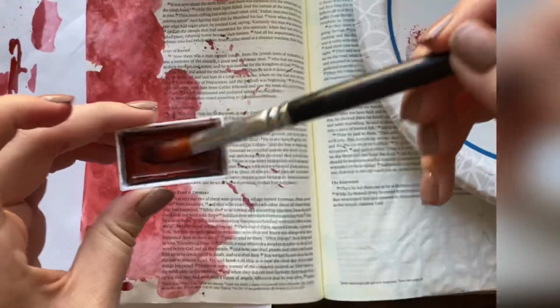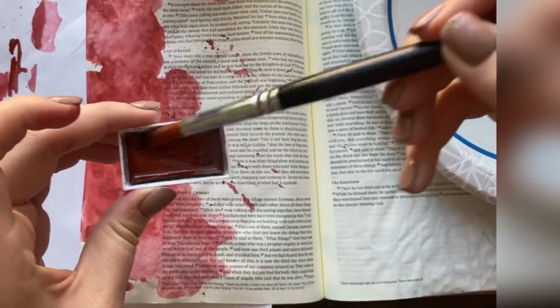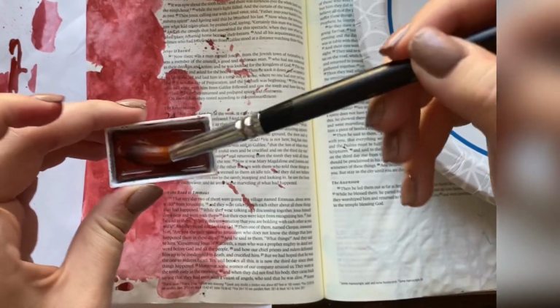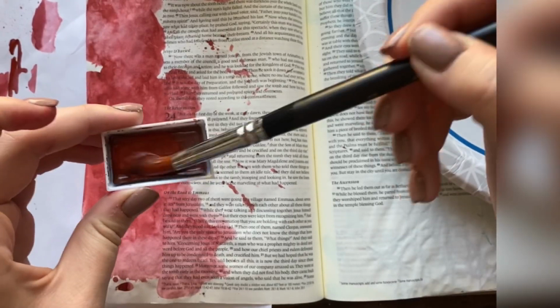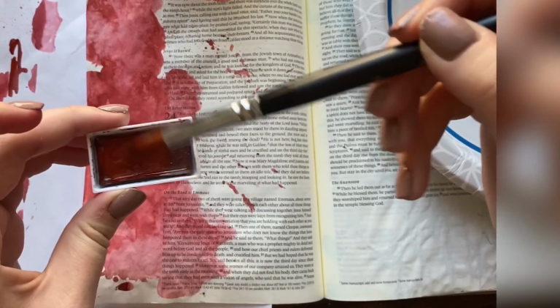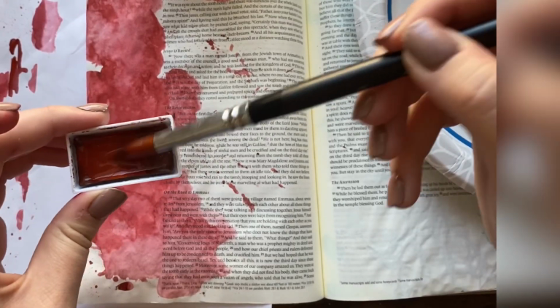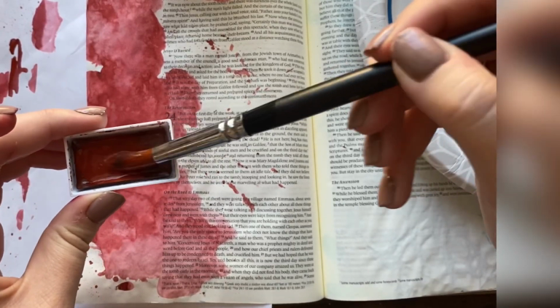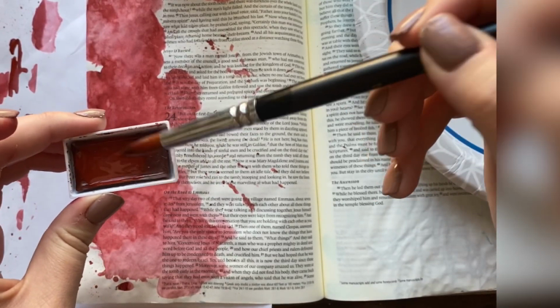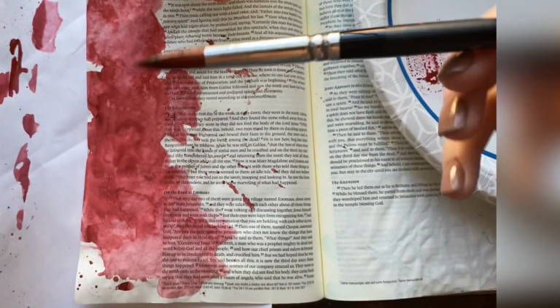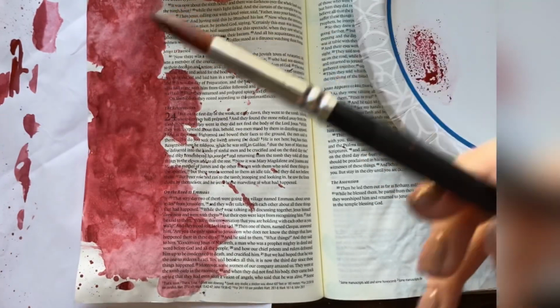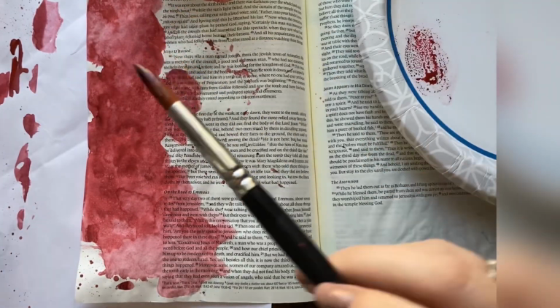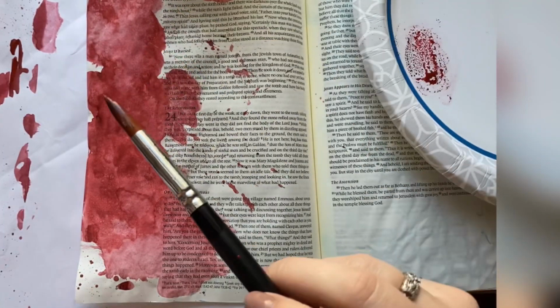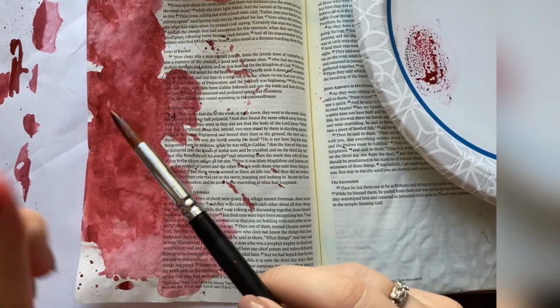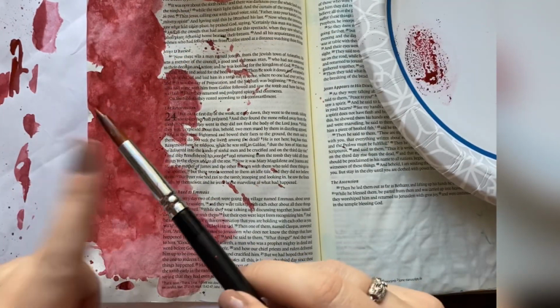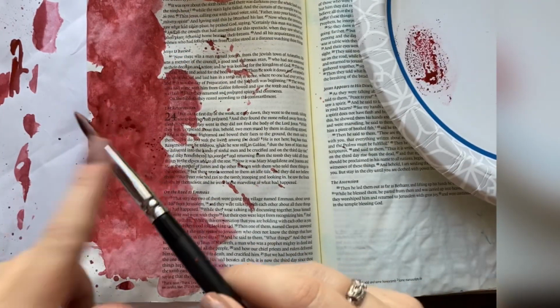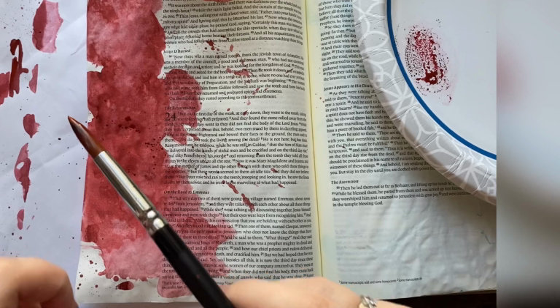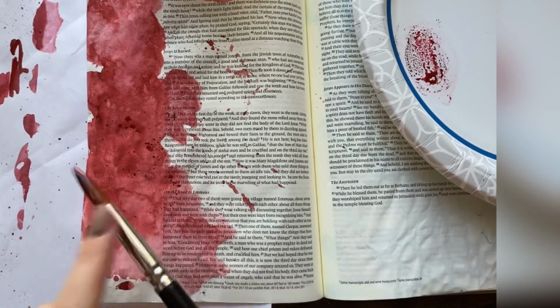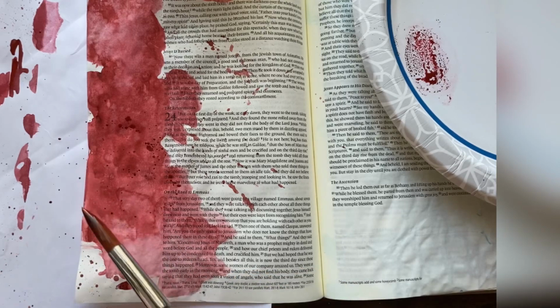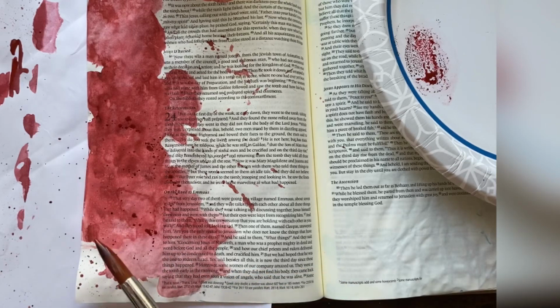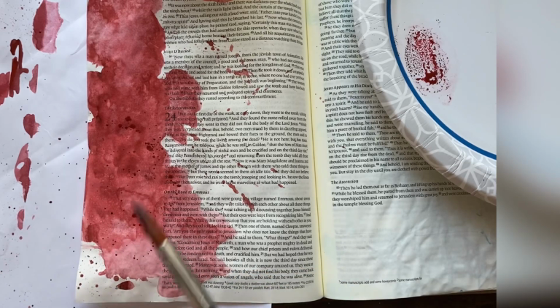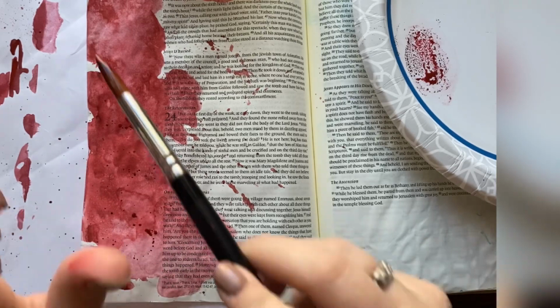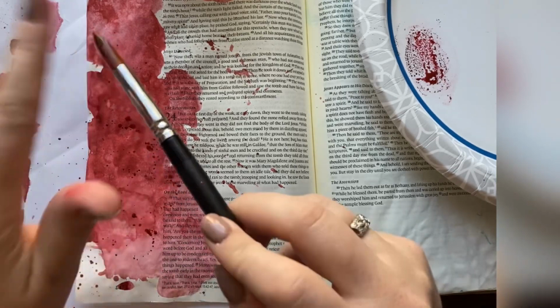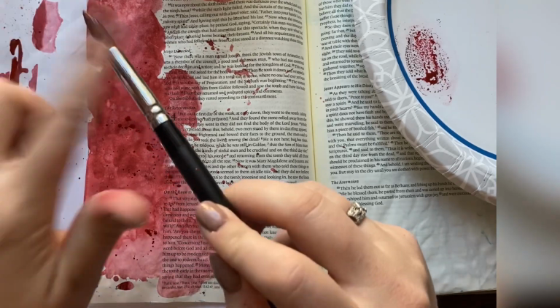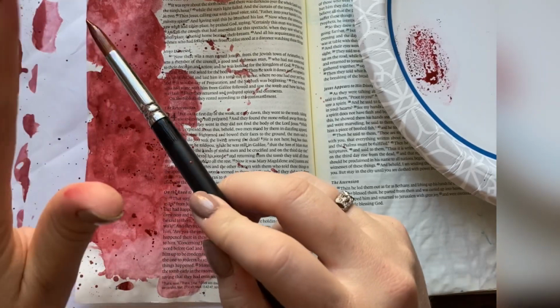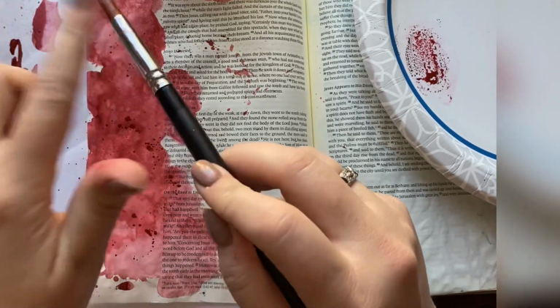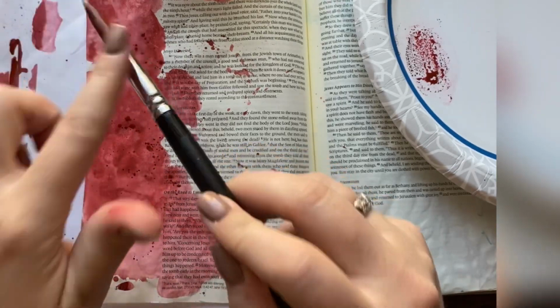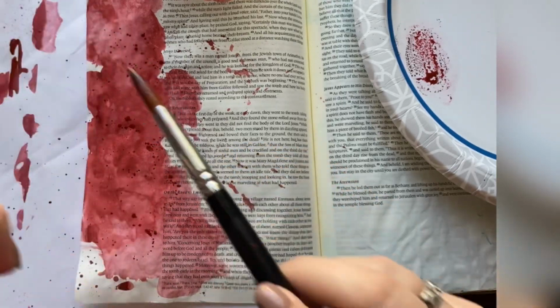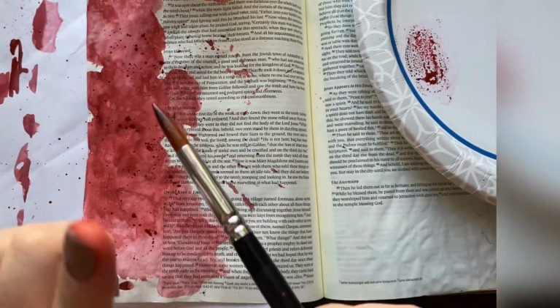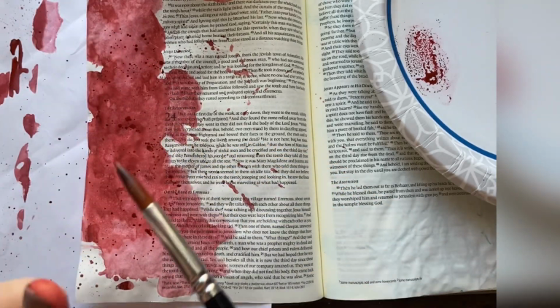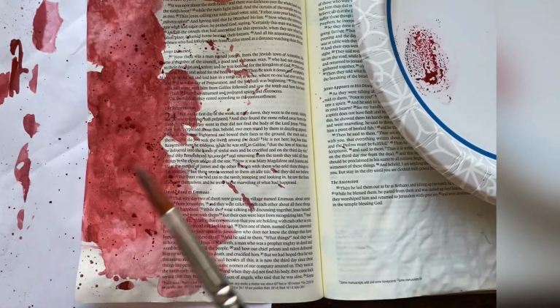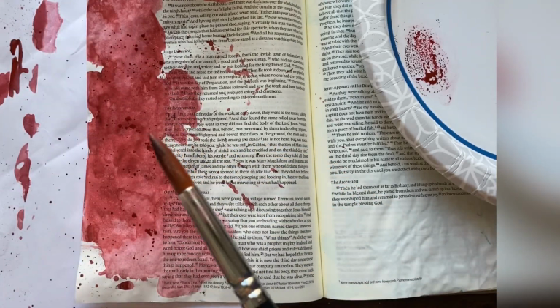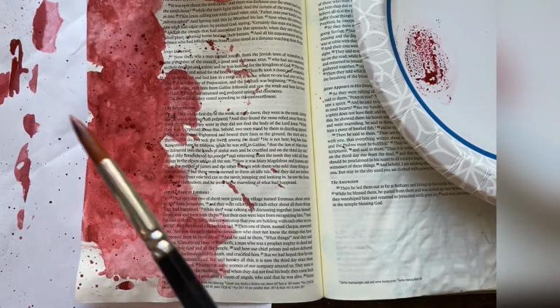Doesn't that just give you chills? So I did that blood and I'm just going to write out 'forgiven' in white on top of that.